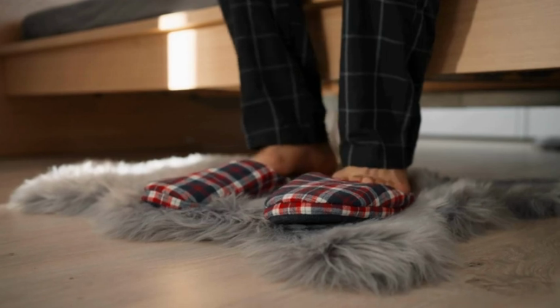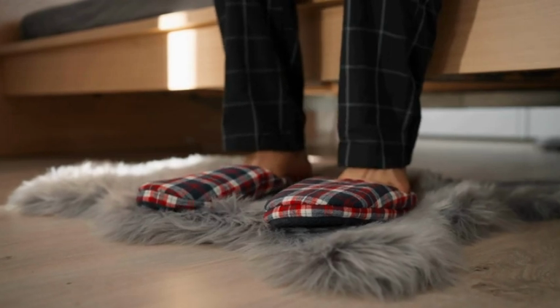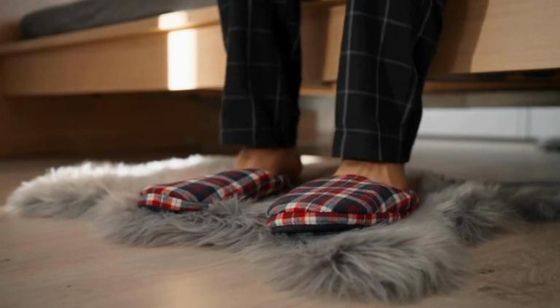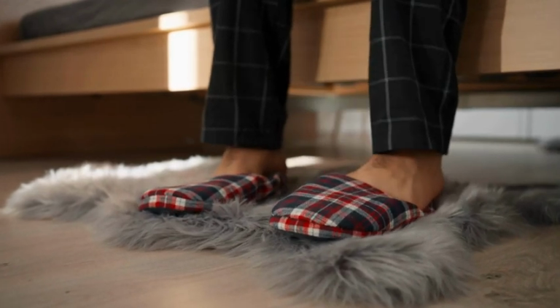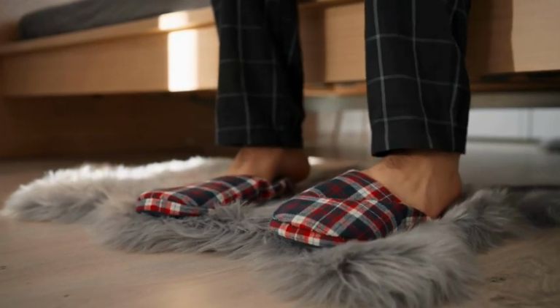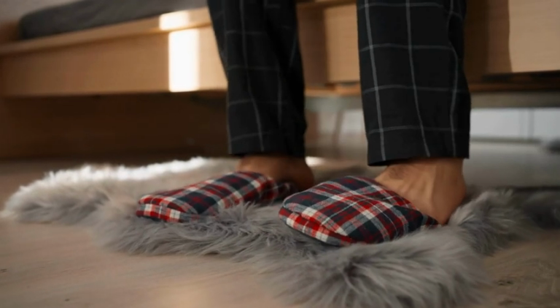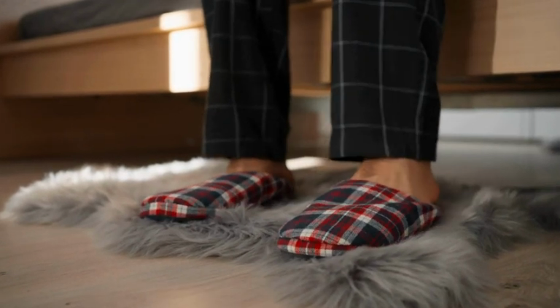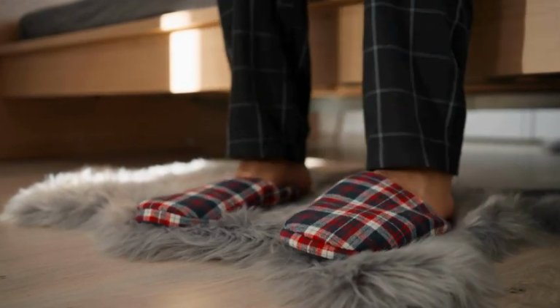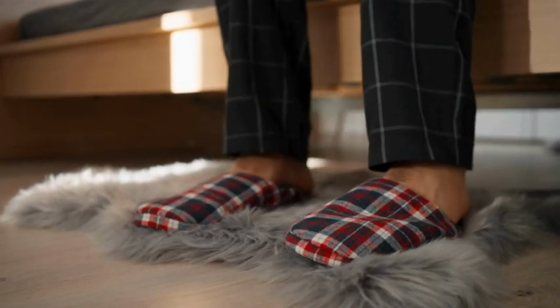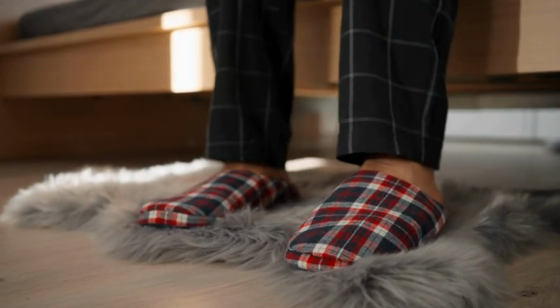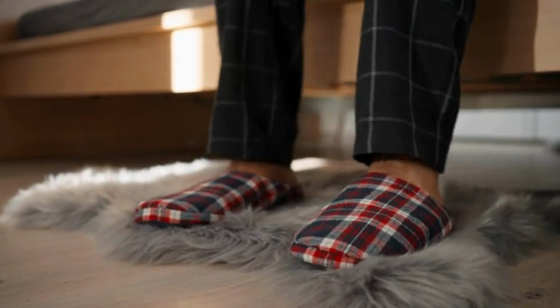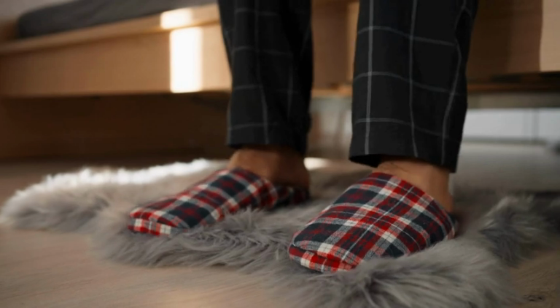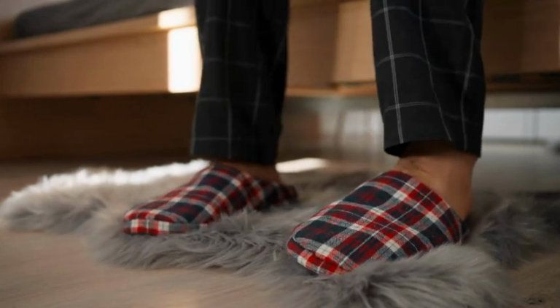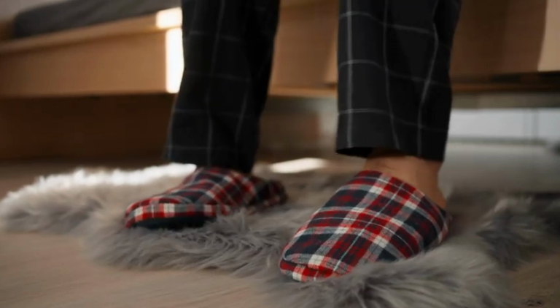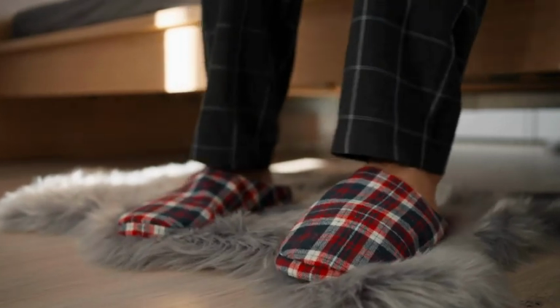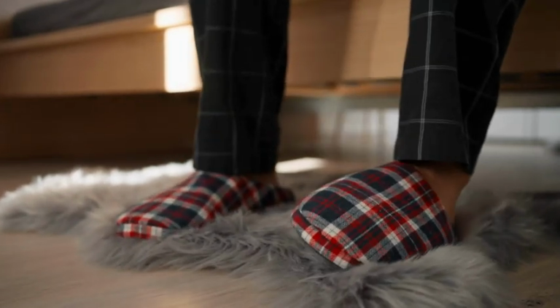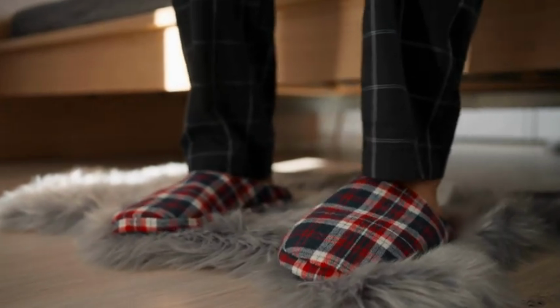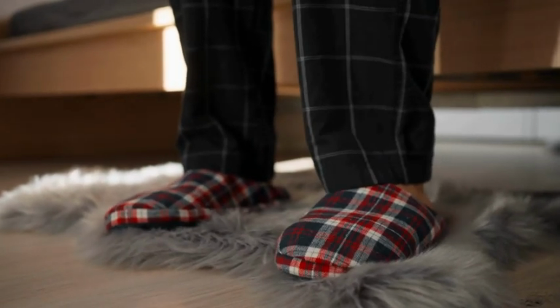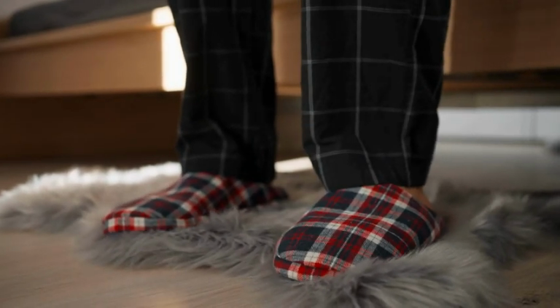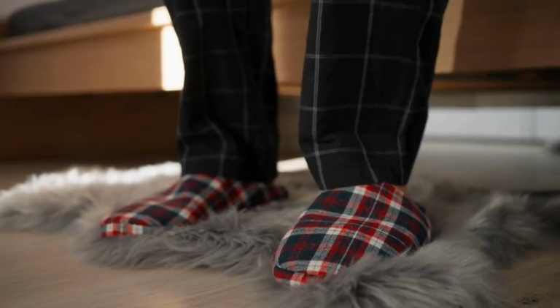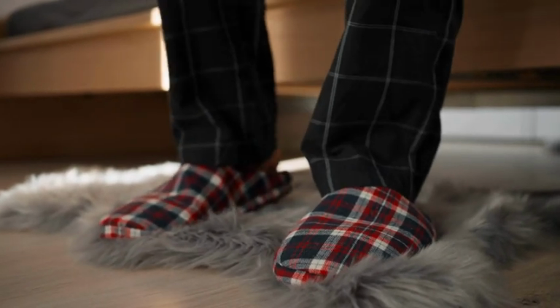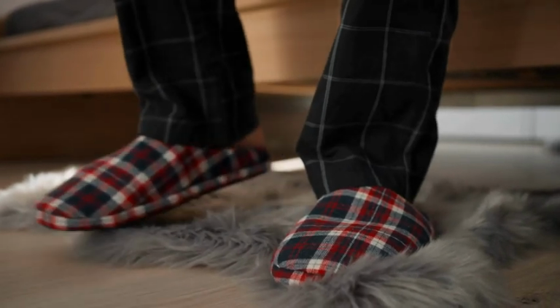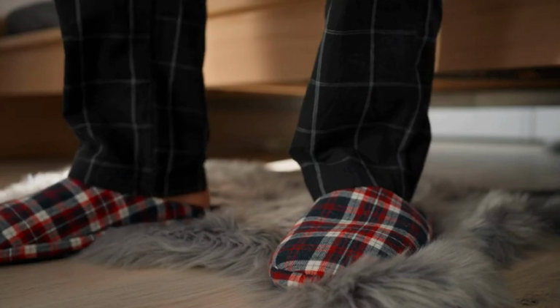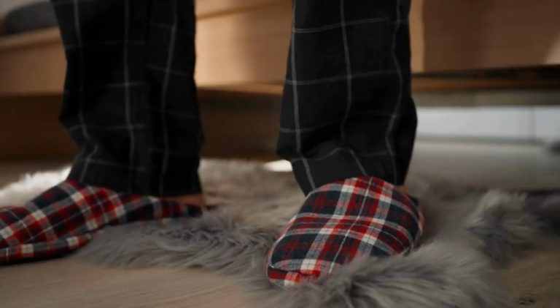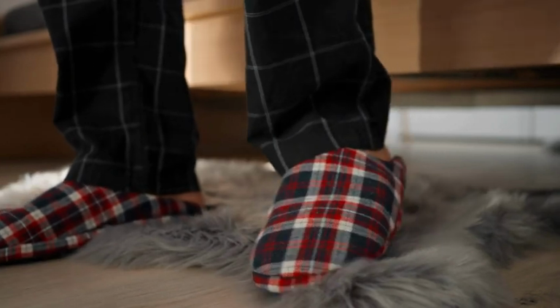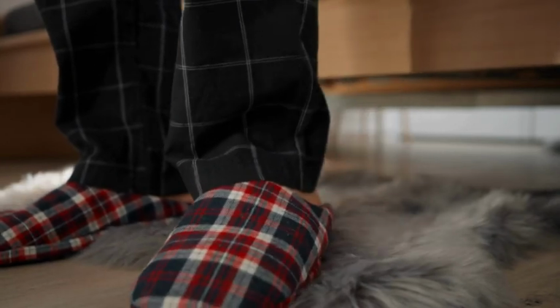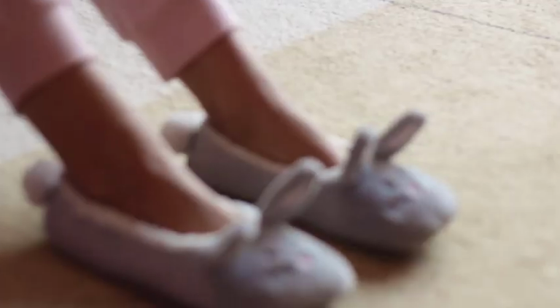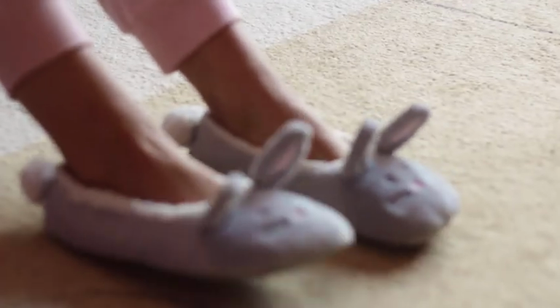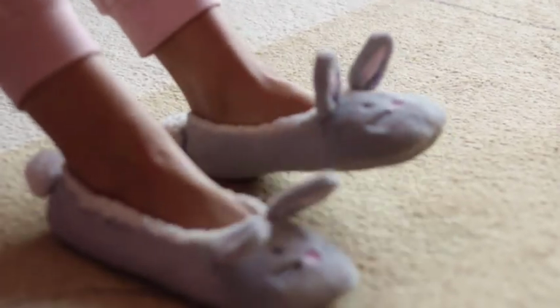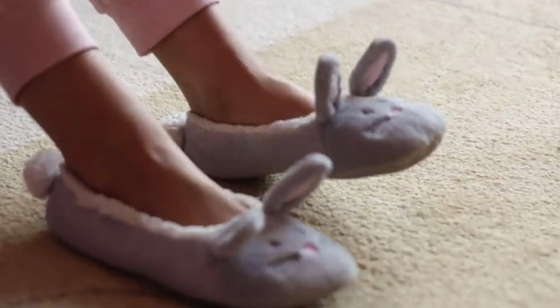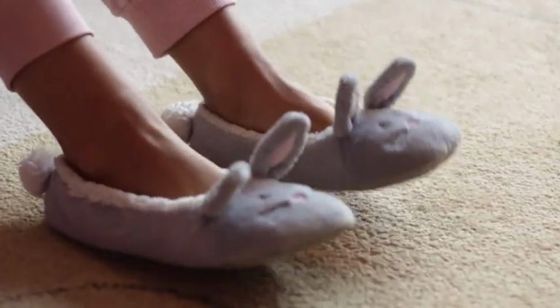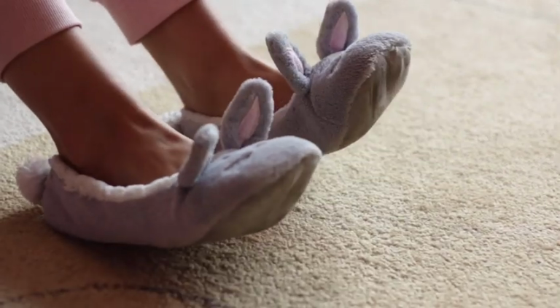So there you have it, our top 5 eco-friendly slippers for your home. By choosing sustainable options, we can reduce our impact on the environment without sacrificing comfort or style. We hope this video has inspired you to make more conscious choices when it comes to your footwear. Thanks for watching.